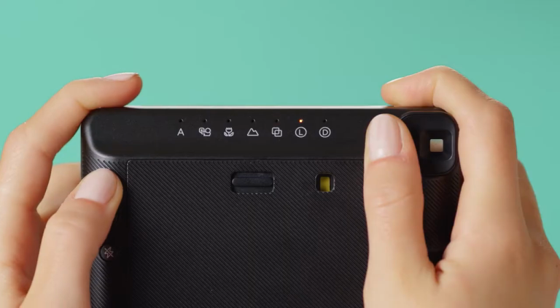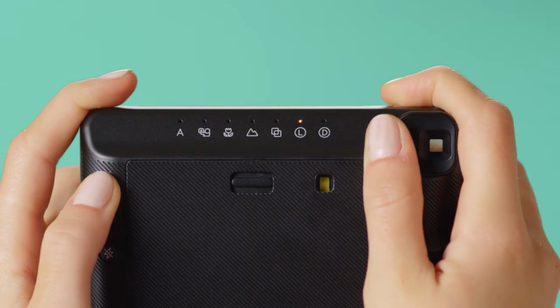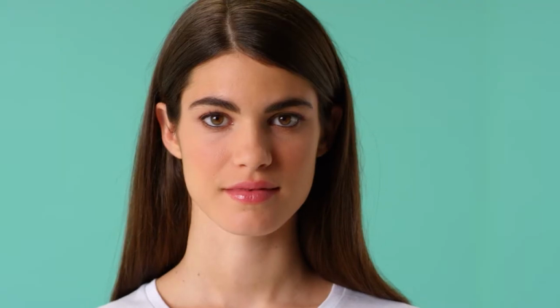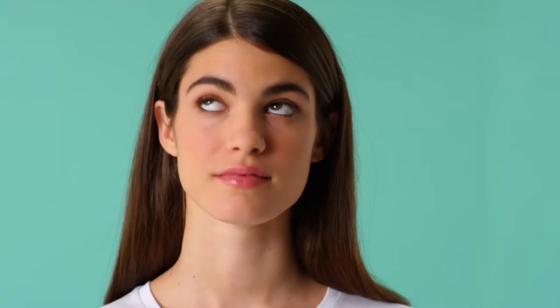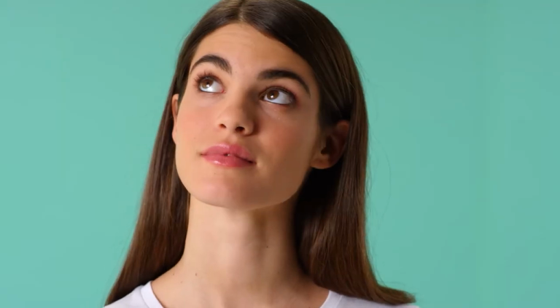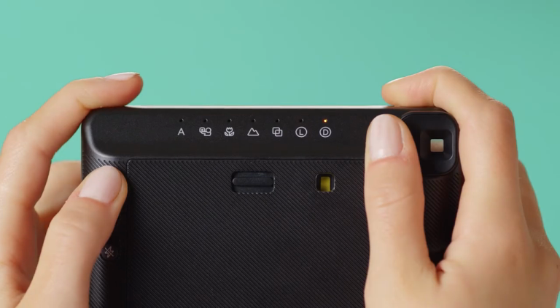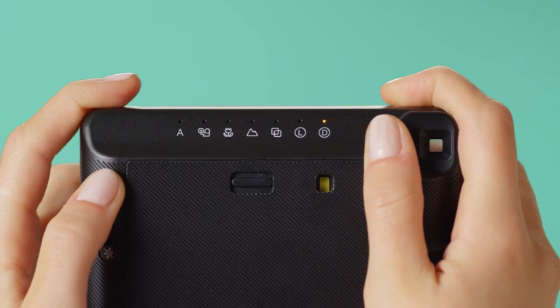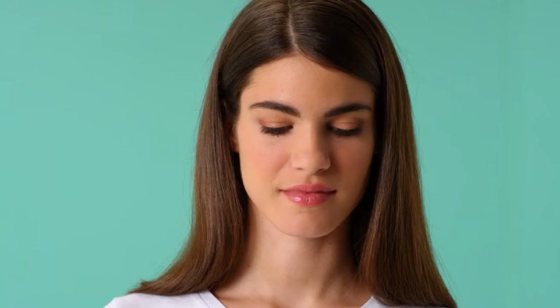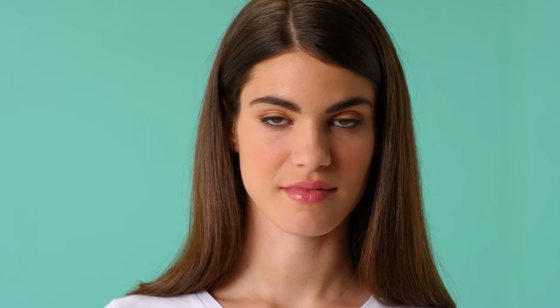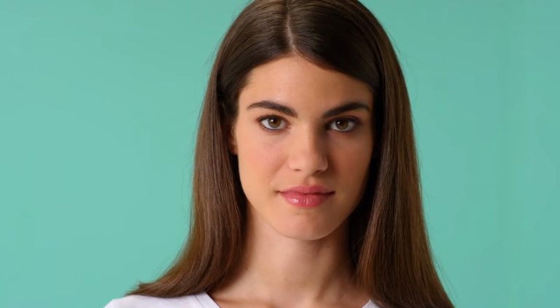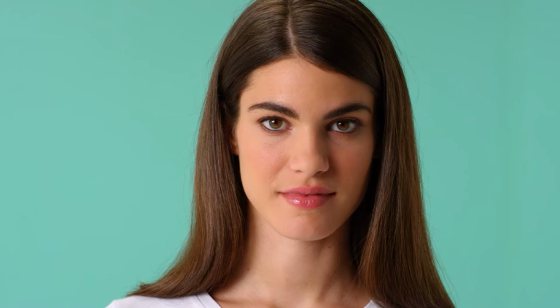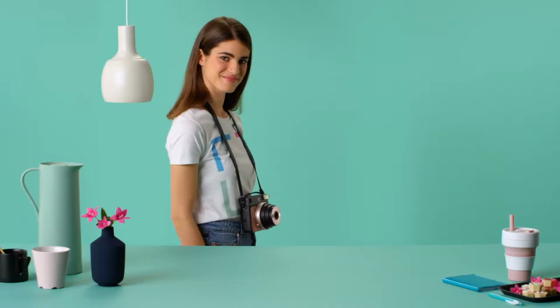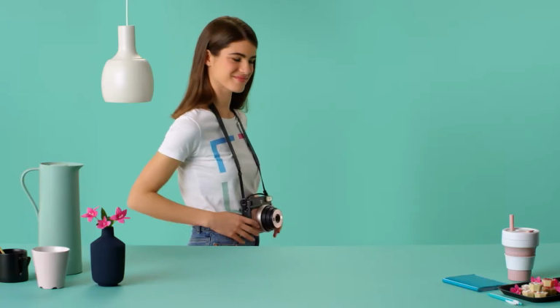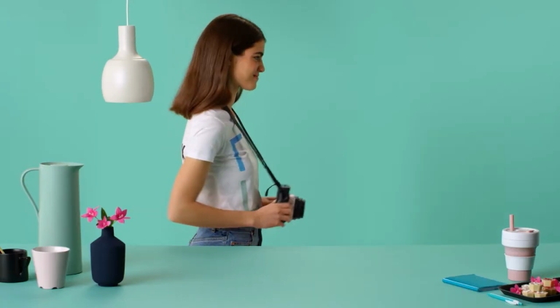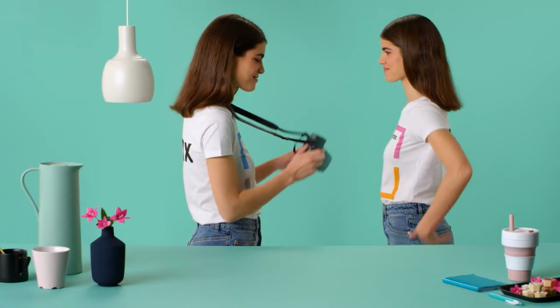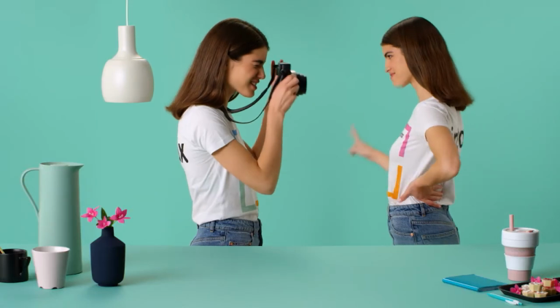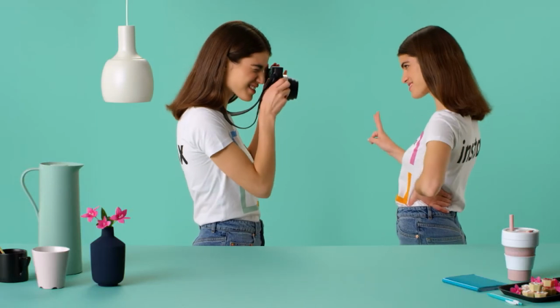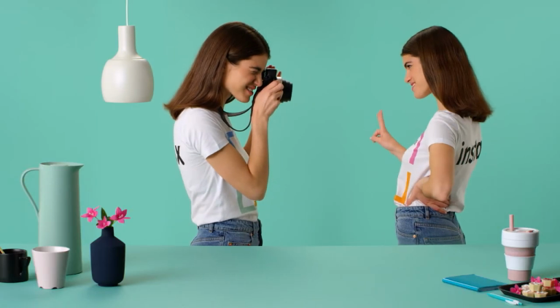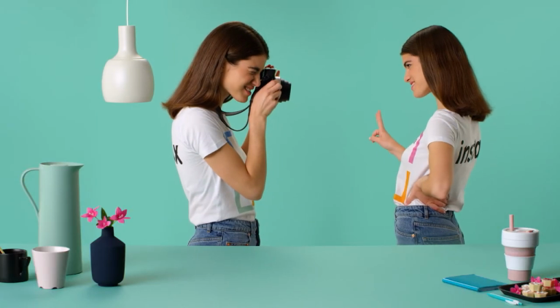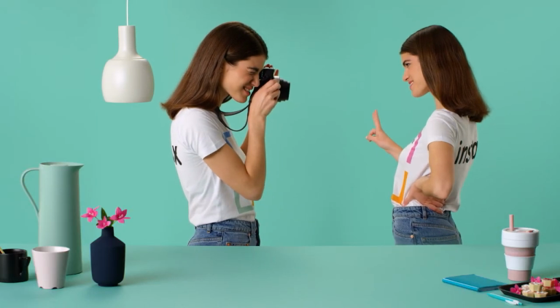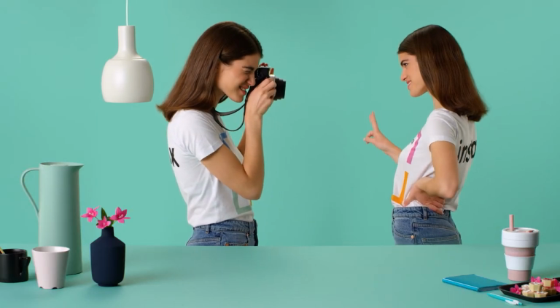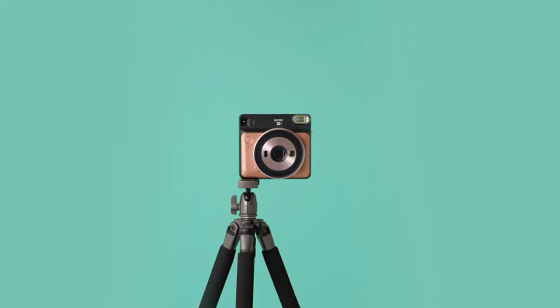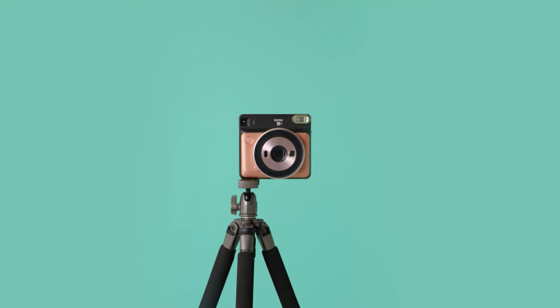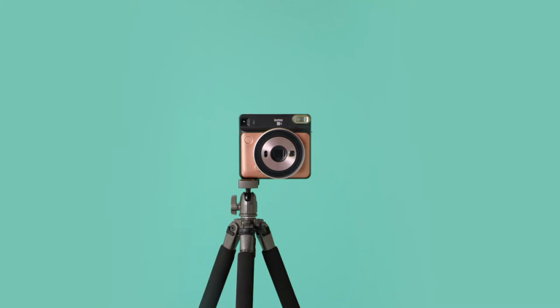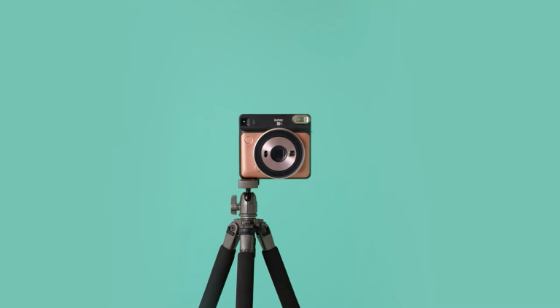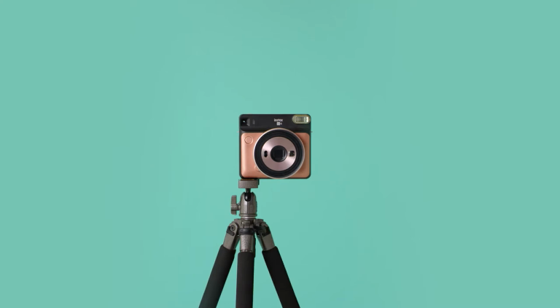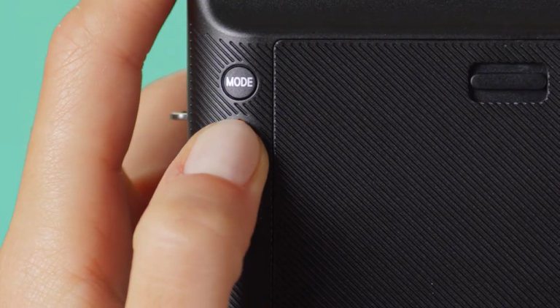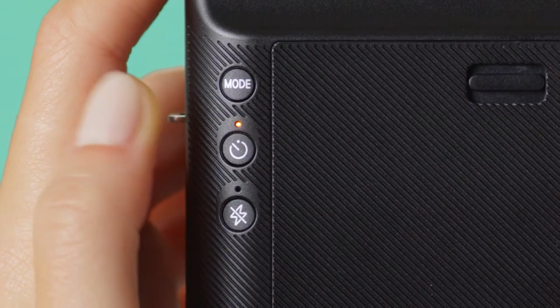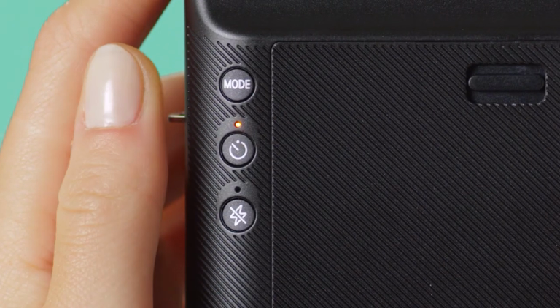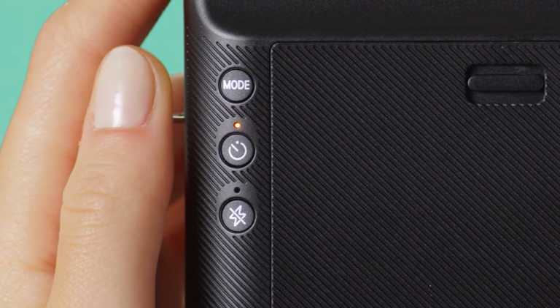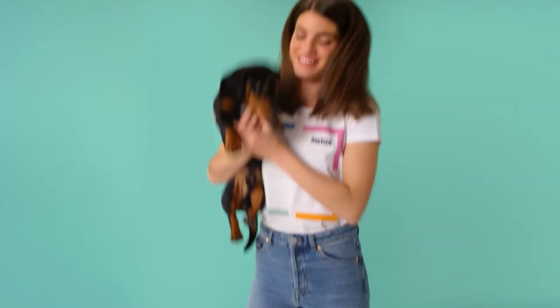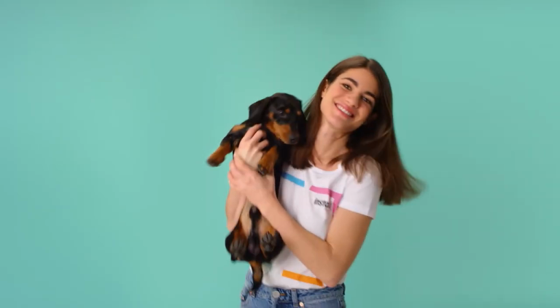Lighten when you need more light. Darken when you want a more low-key look. Own the moment behind and in front of the lens with the self-timer. Use a tripod to steady the shot, select the self-timer and jump into frame.